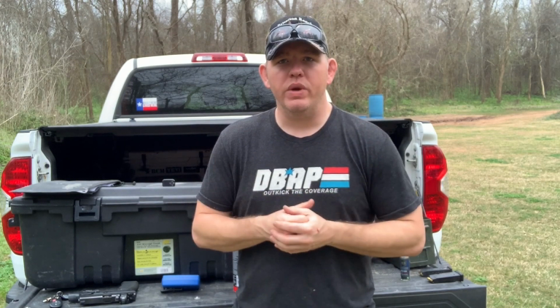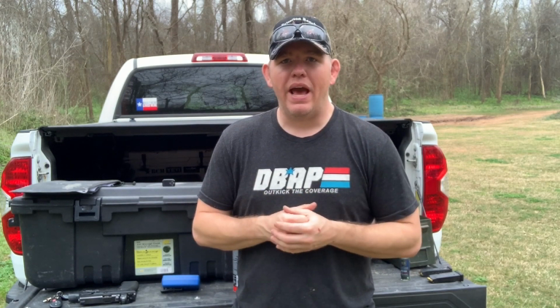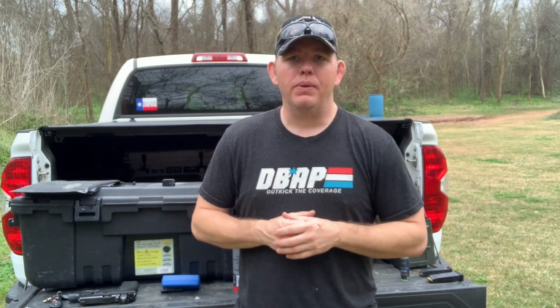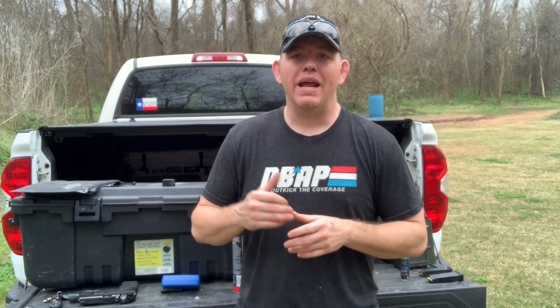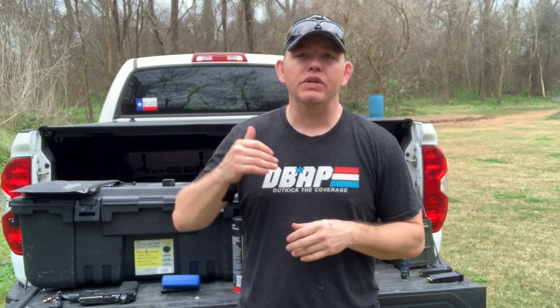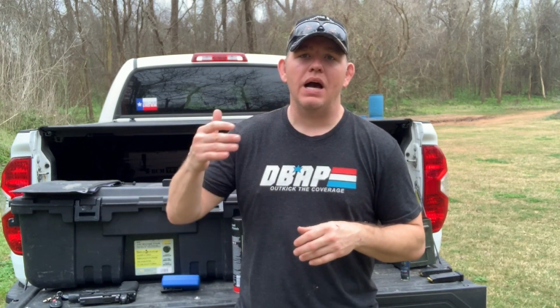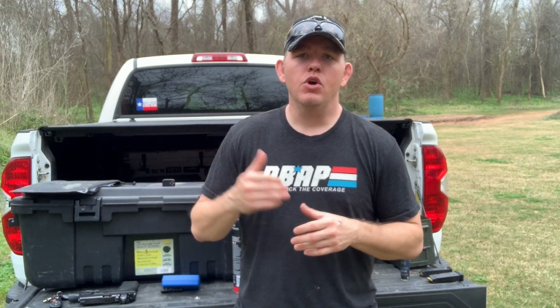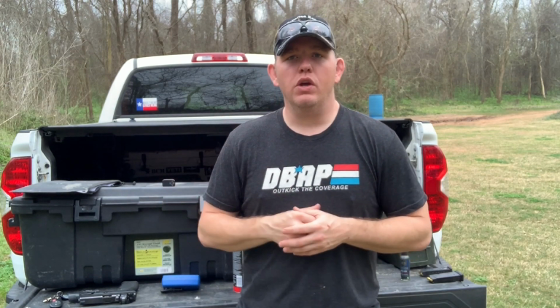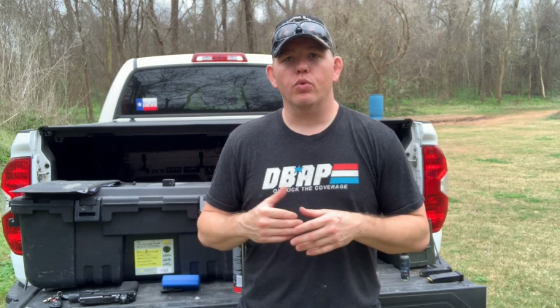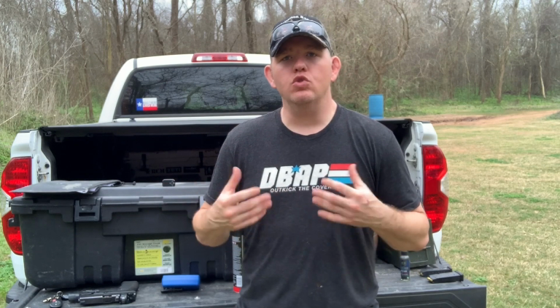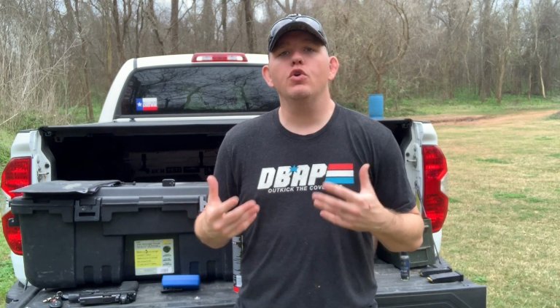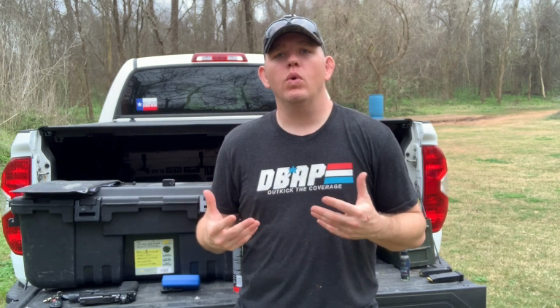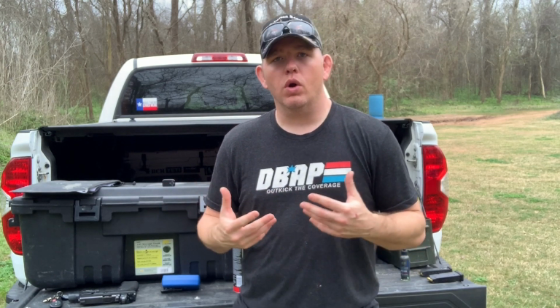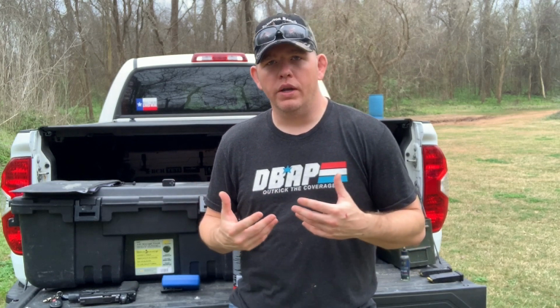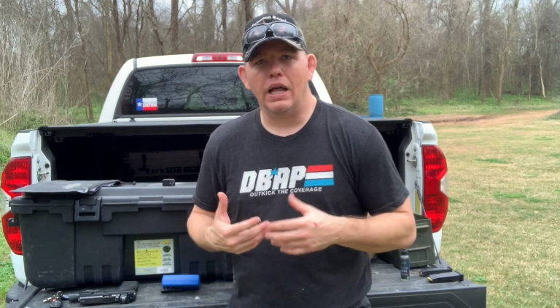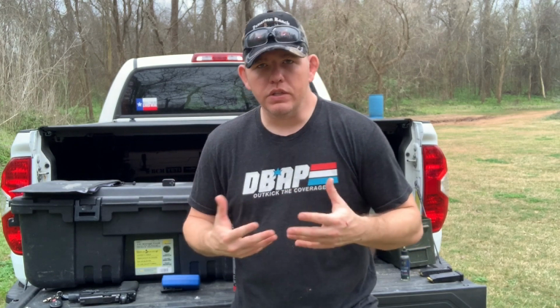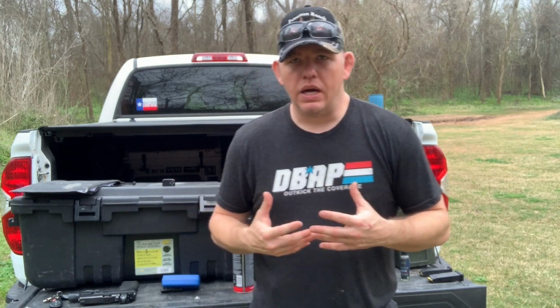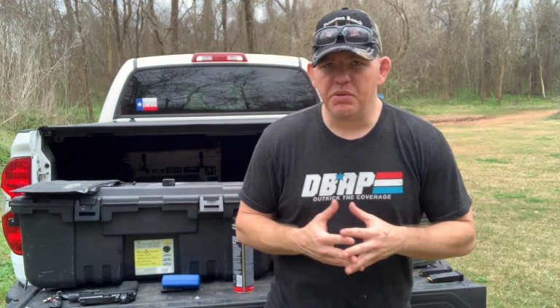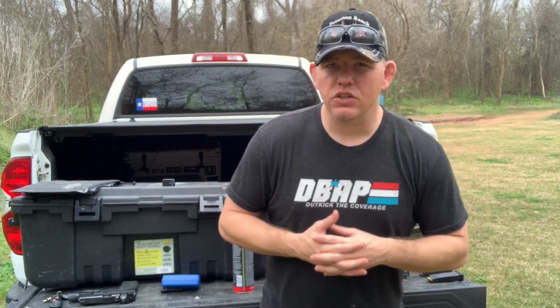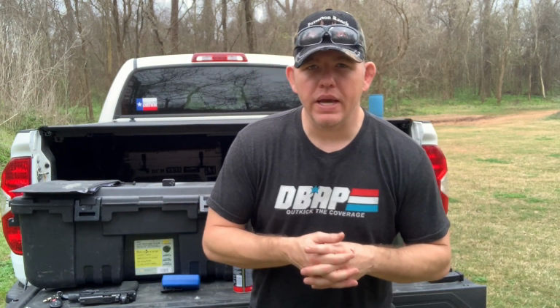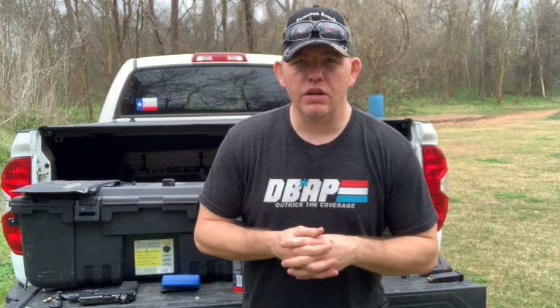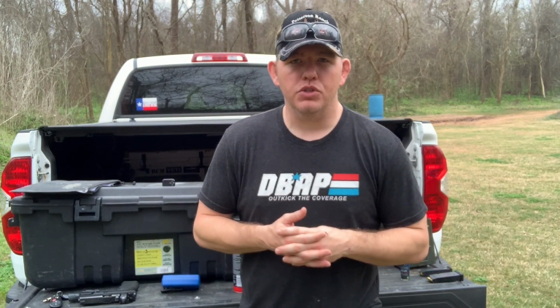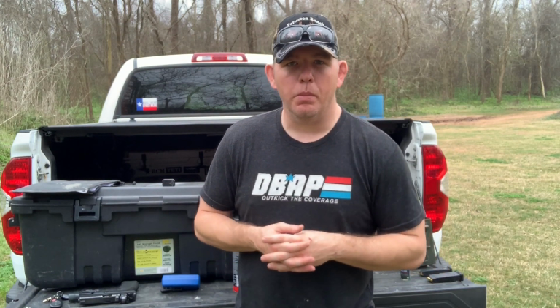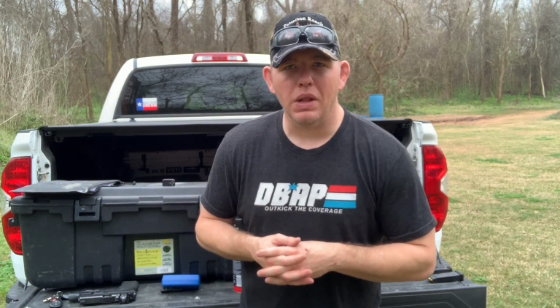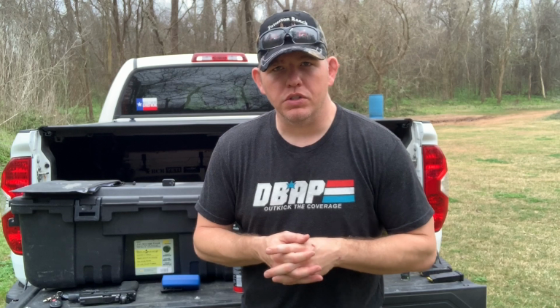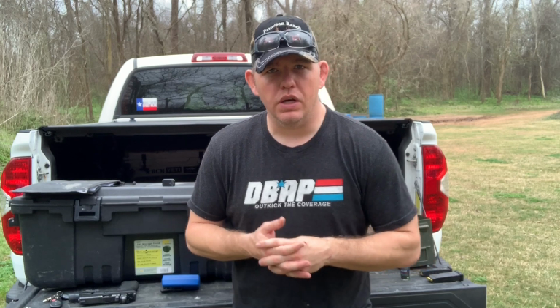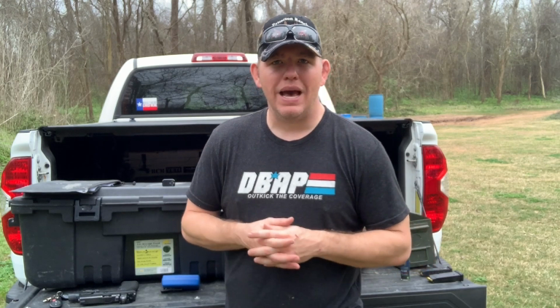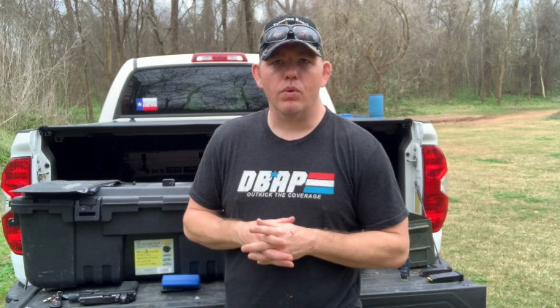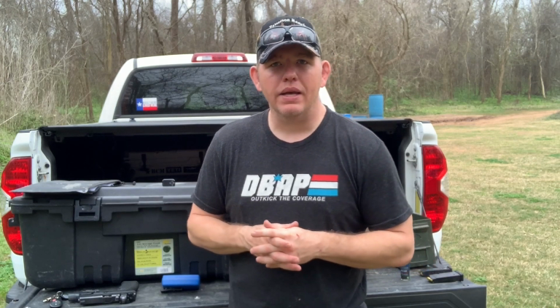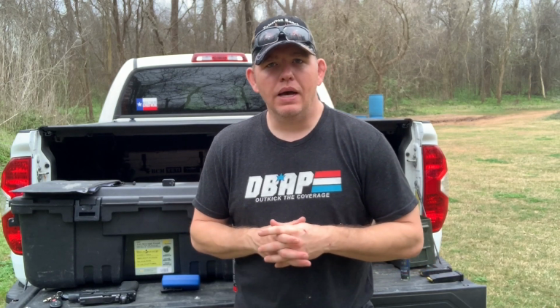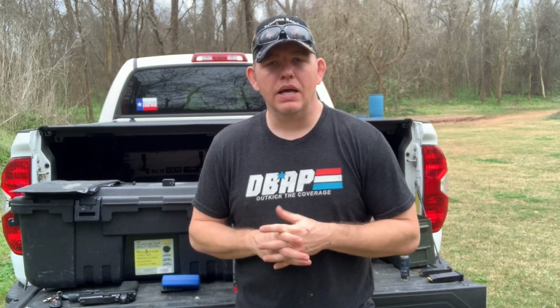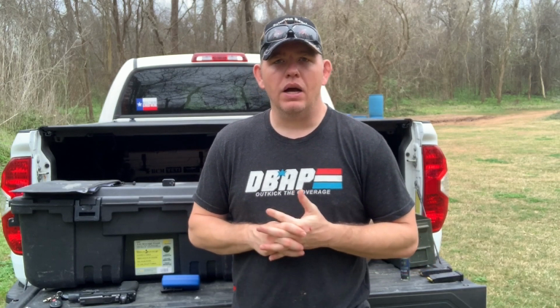We need to have a plan every time we go to the range. What do we want to work on? I learned this concept back in 2018 from Mr. Bill Blowers of taprack.com.